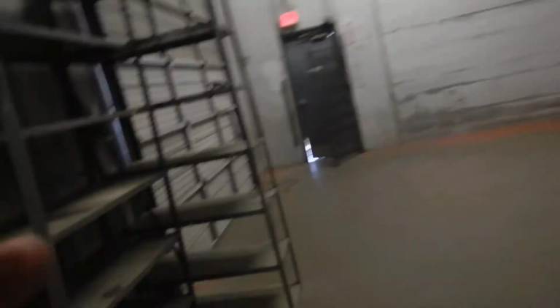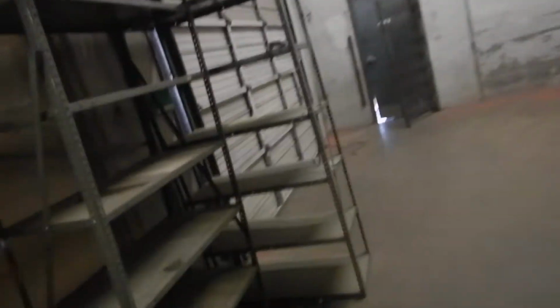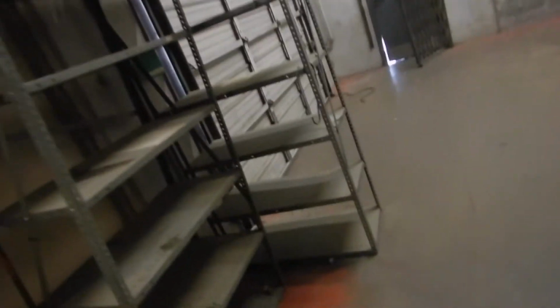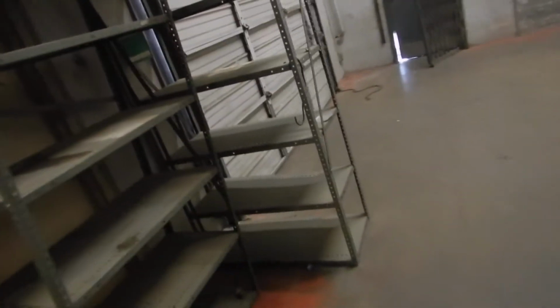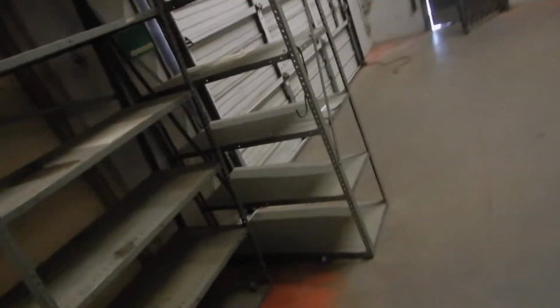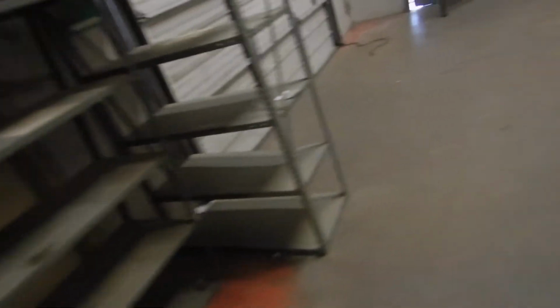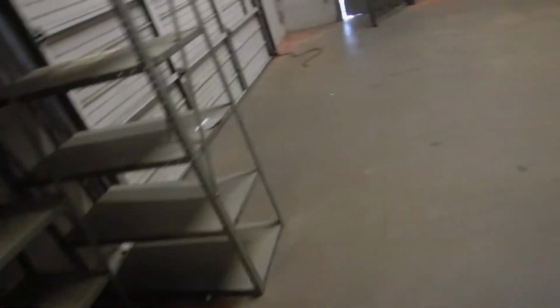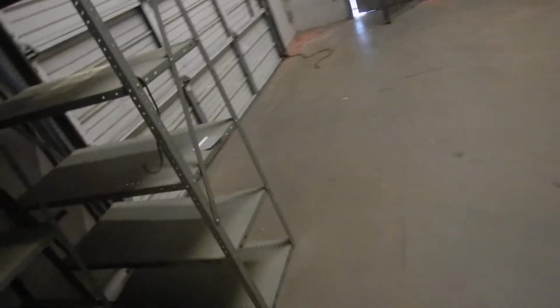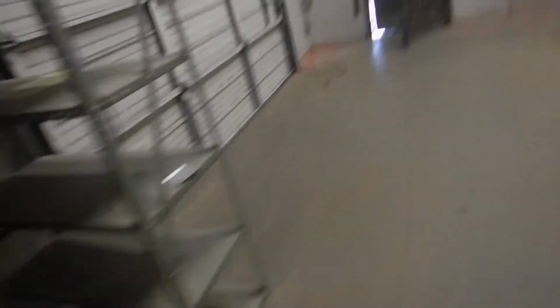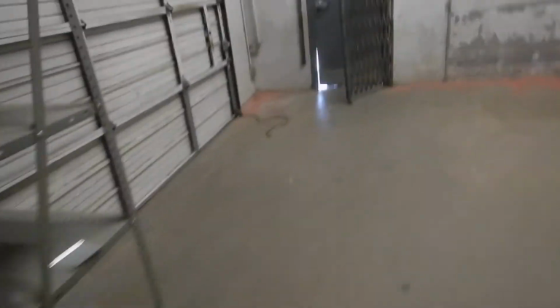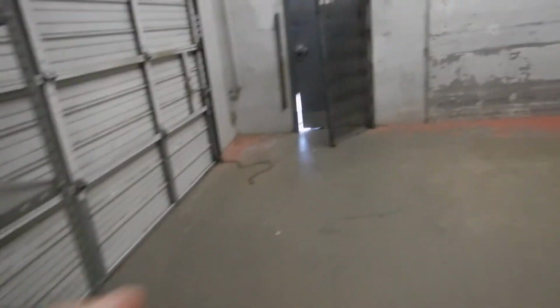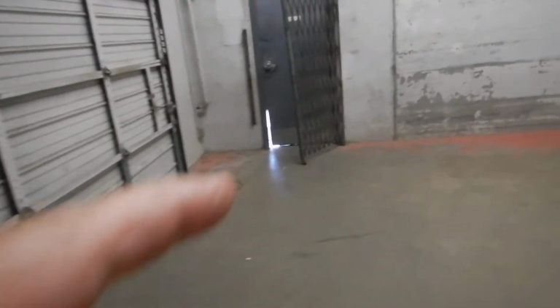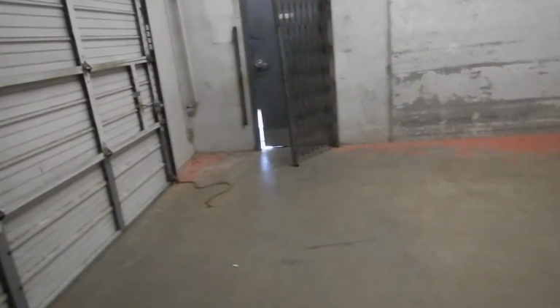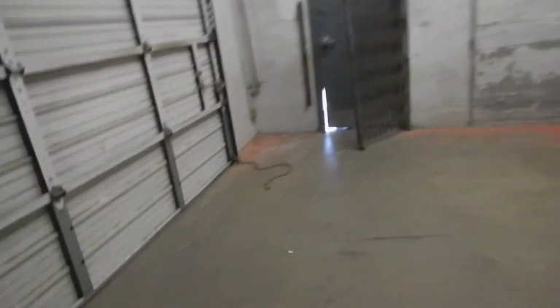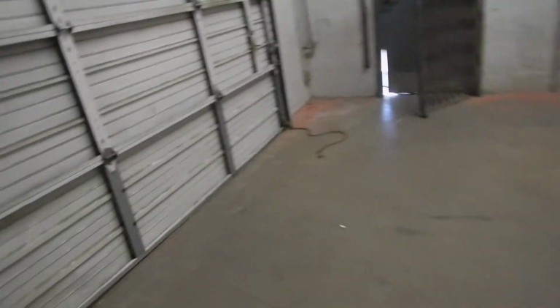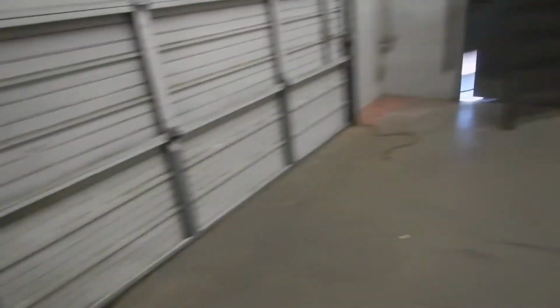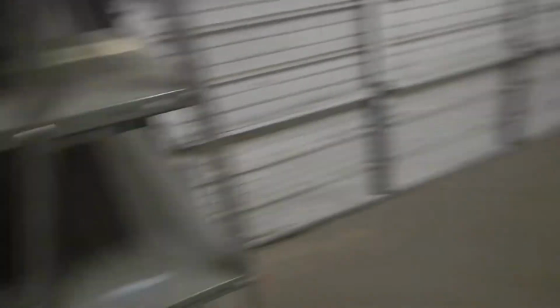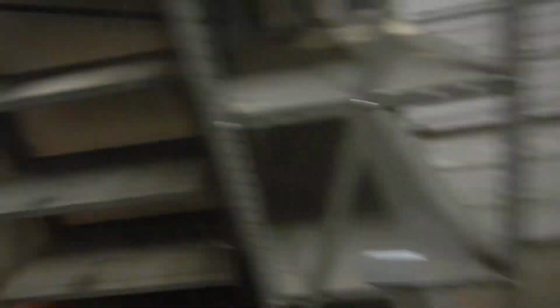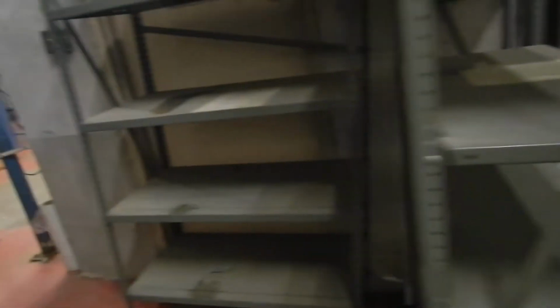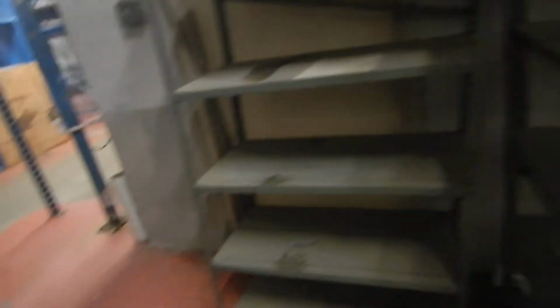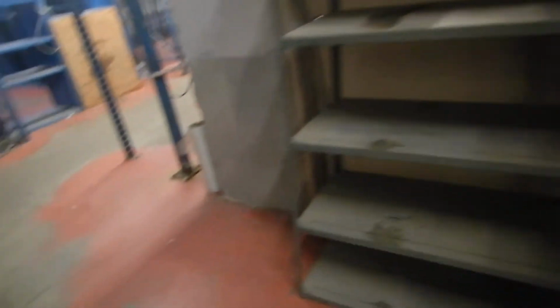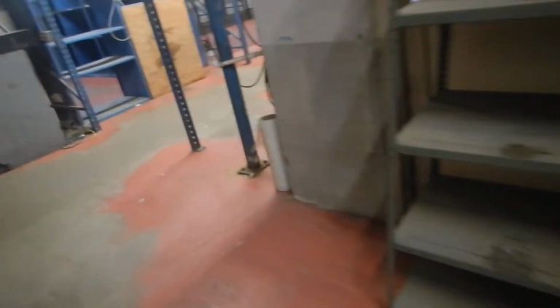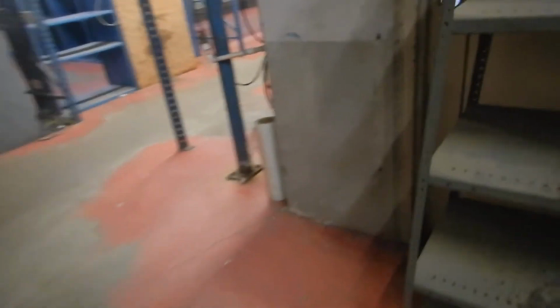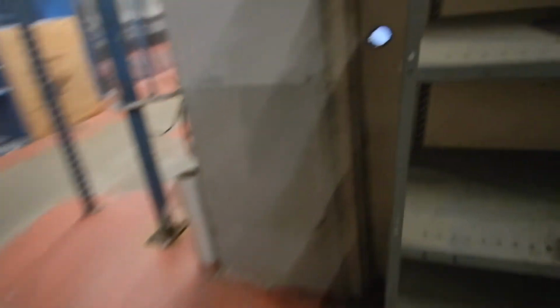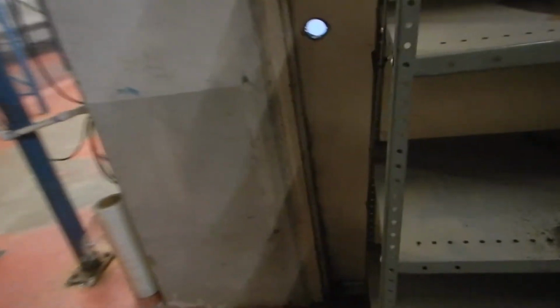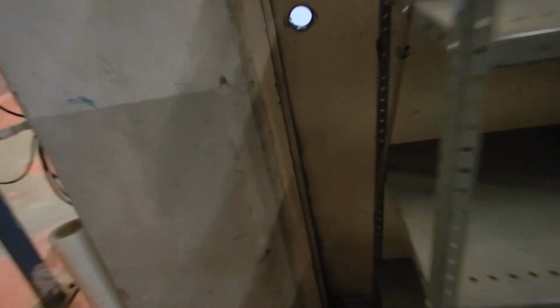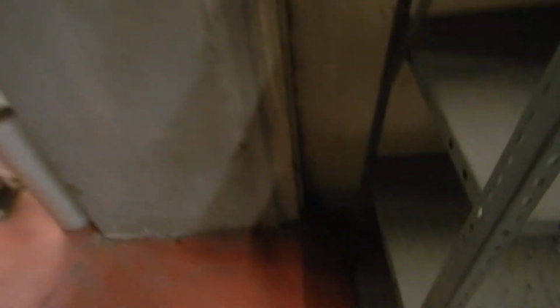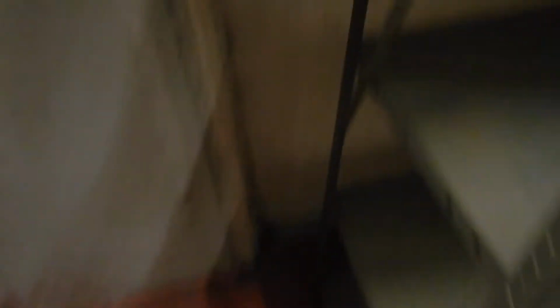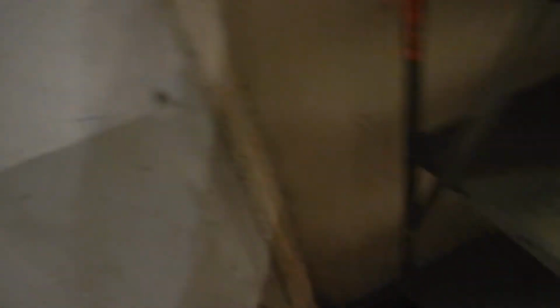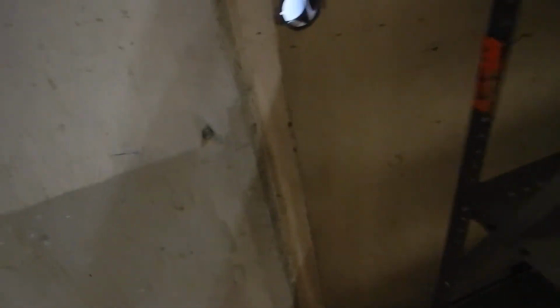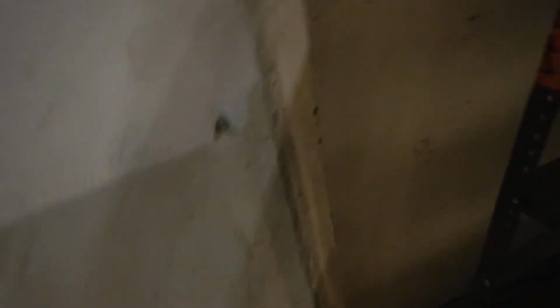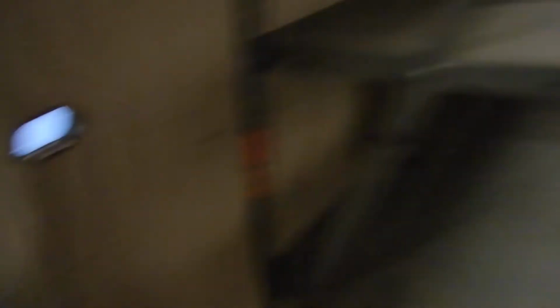Okay, this is the loading dock. Daylight through the door and everything.